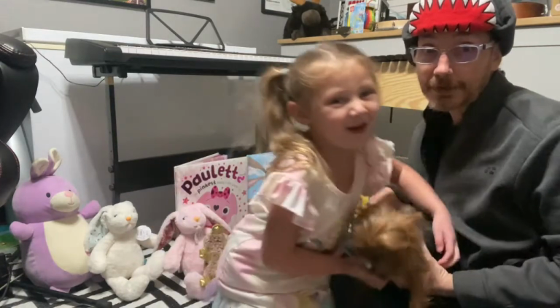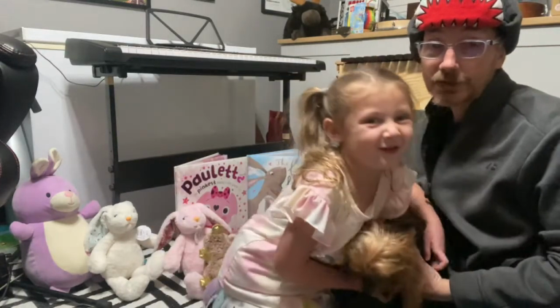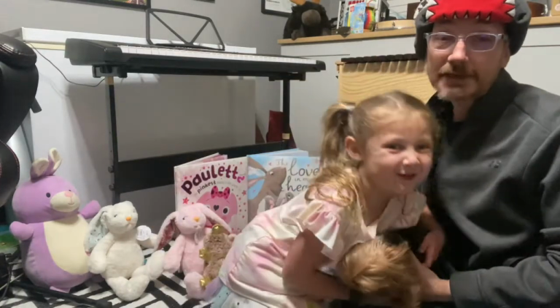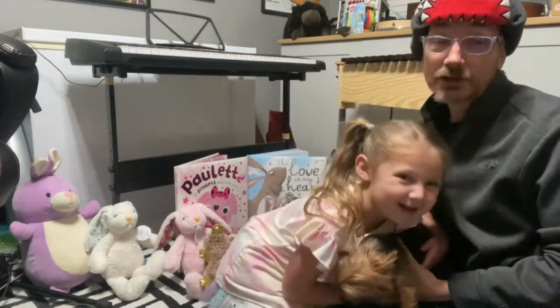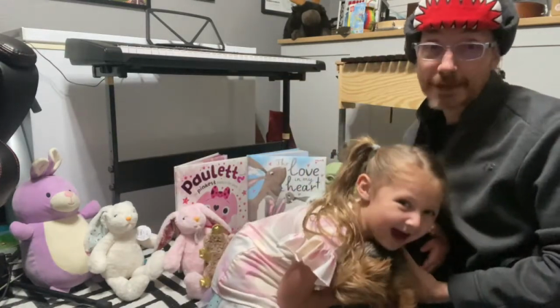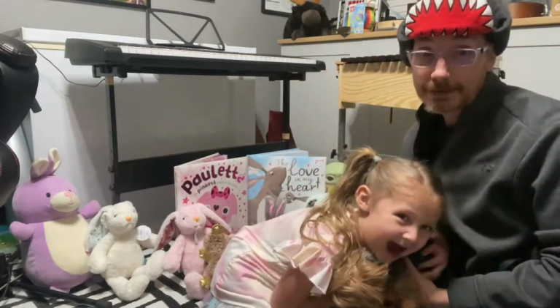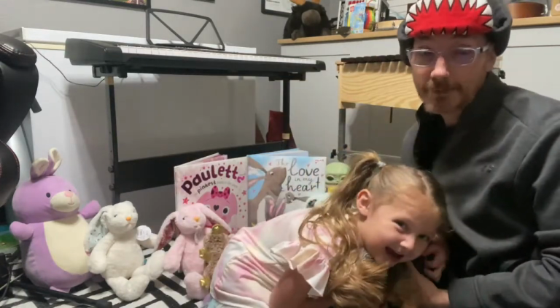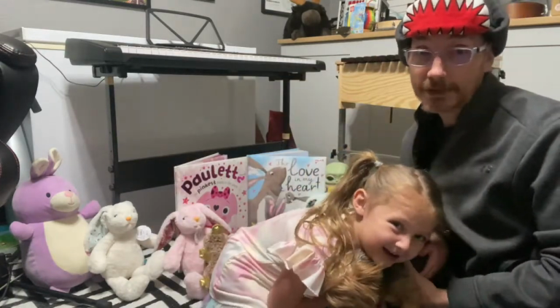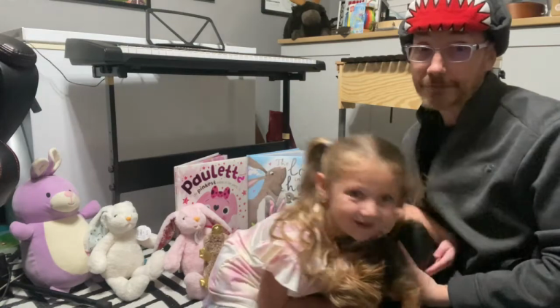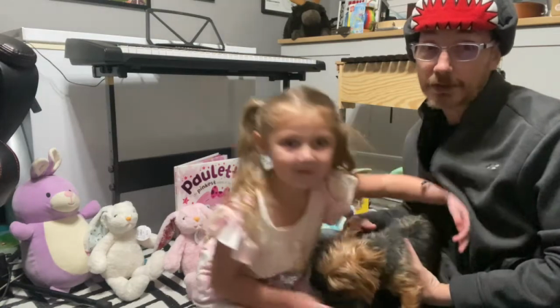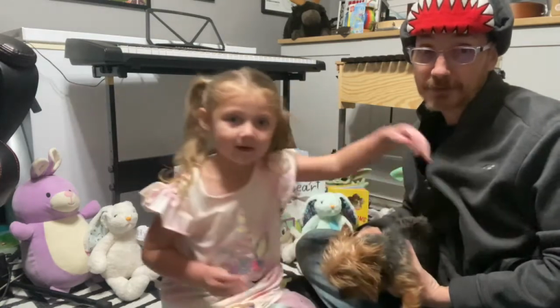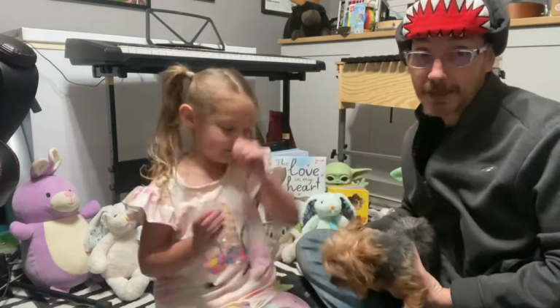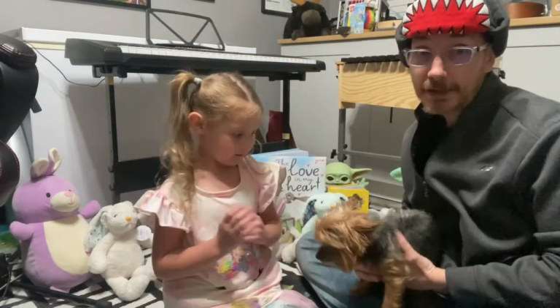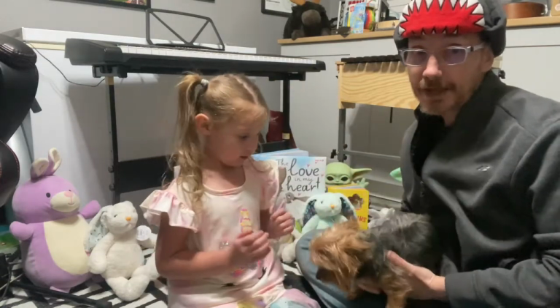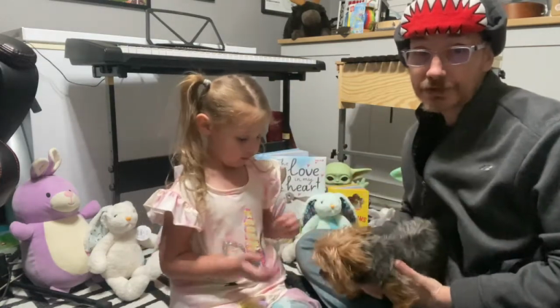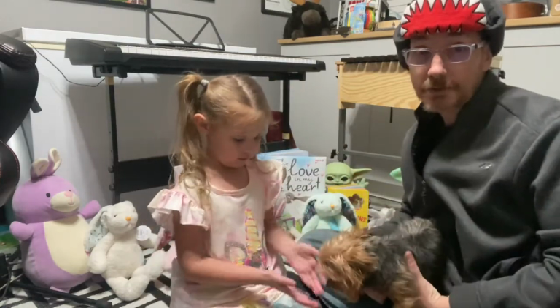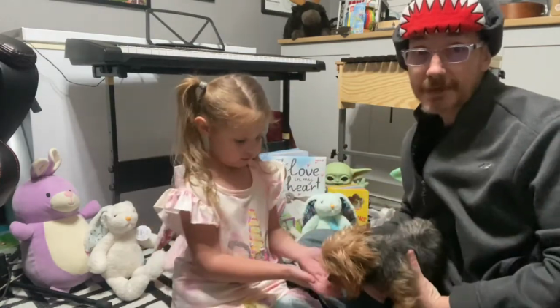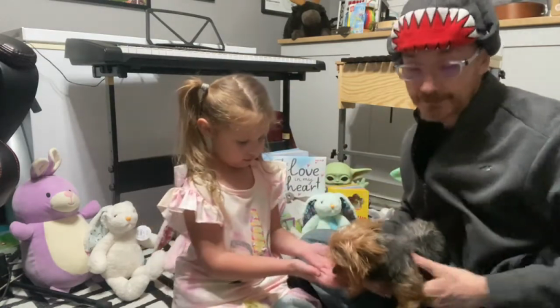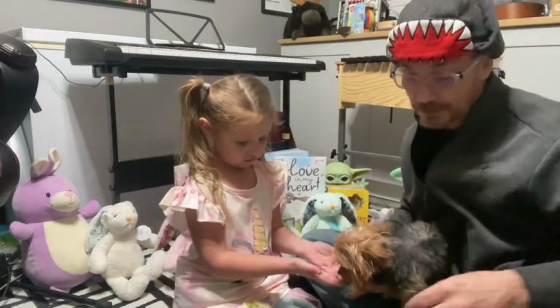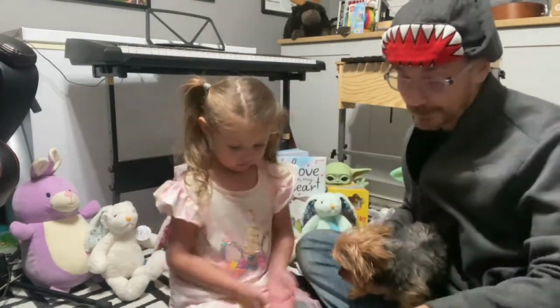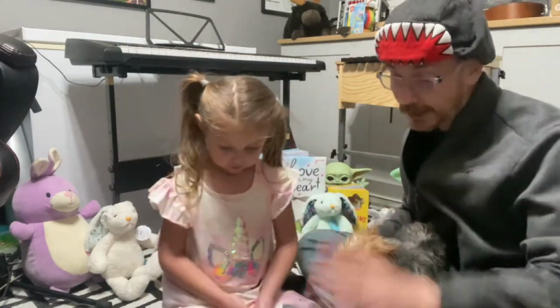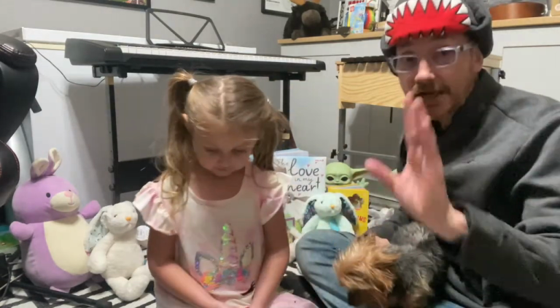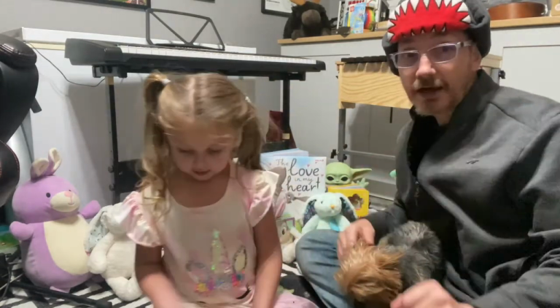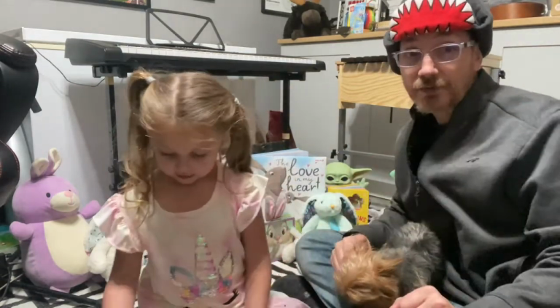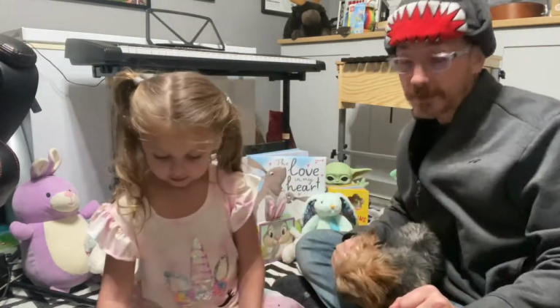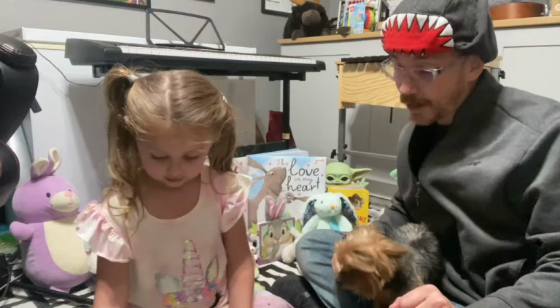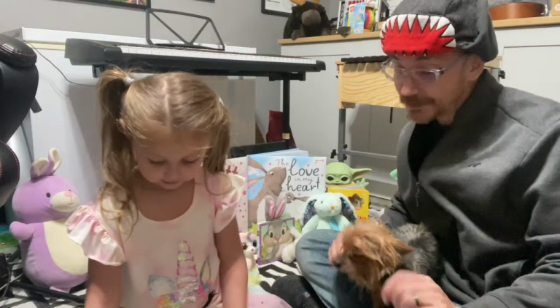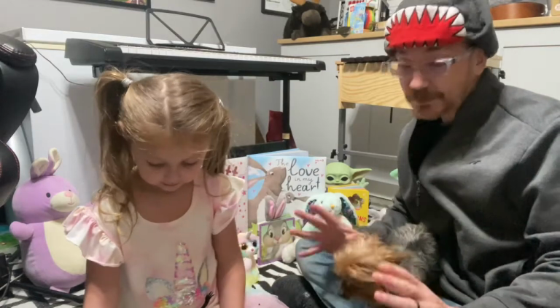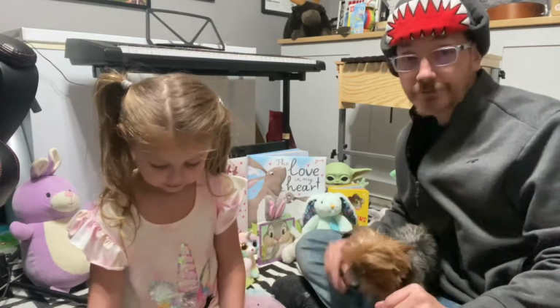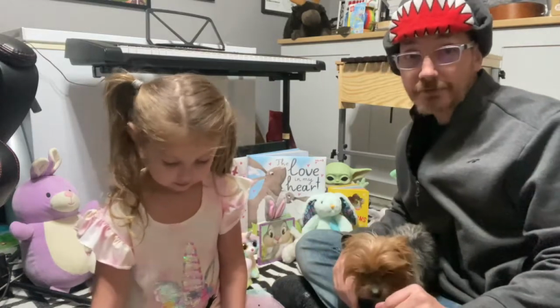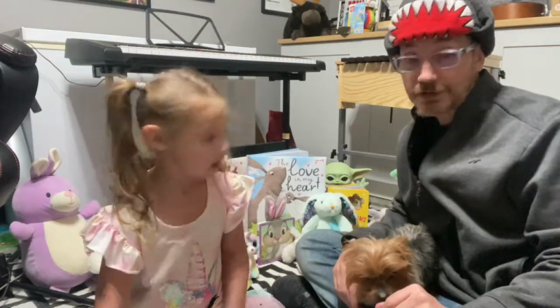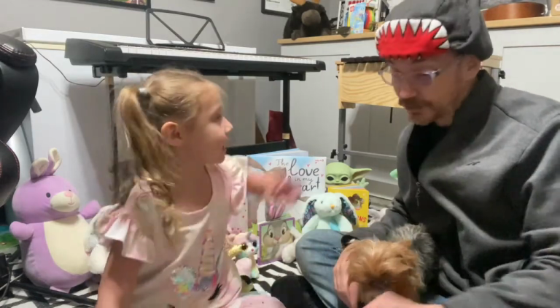So this is our springtime, getting ready for spring break, and this is your enrichment activity. We're making maracas. Now if you want to make maracas, there are a few different ways you can do it.